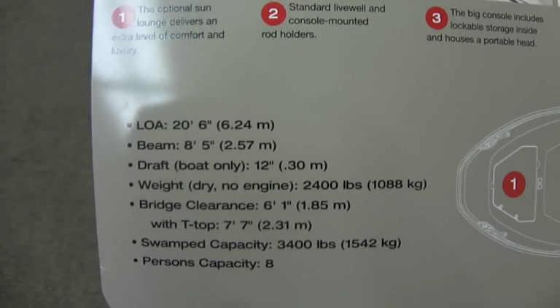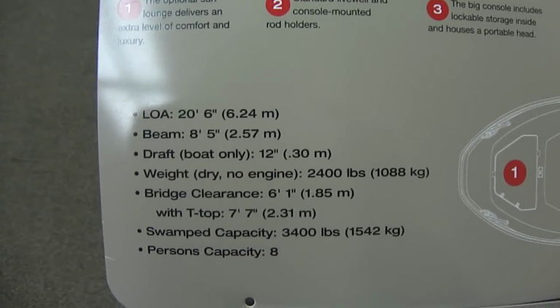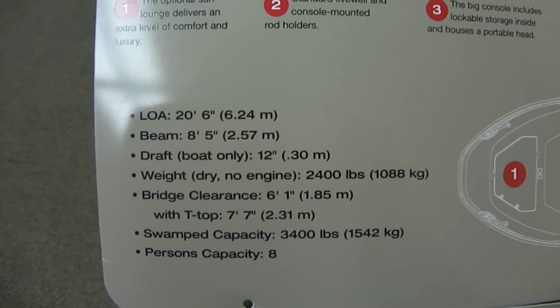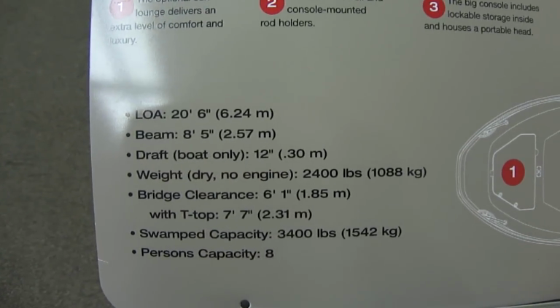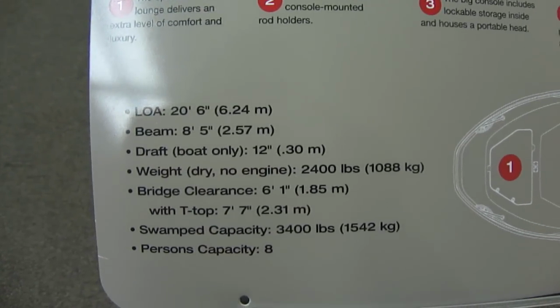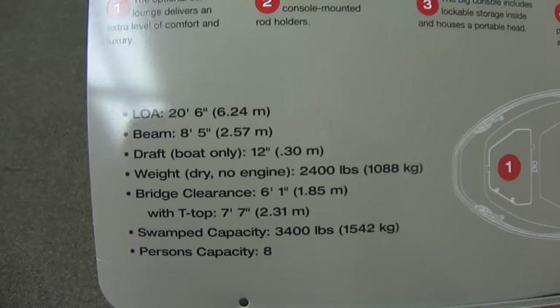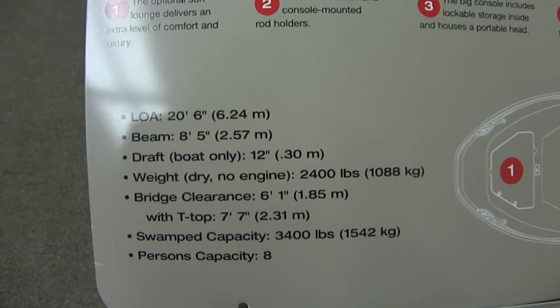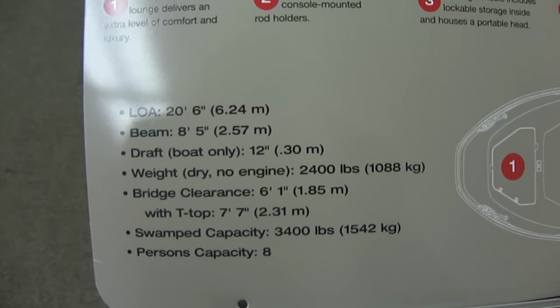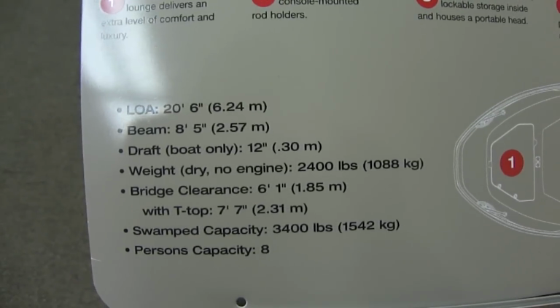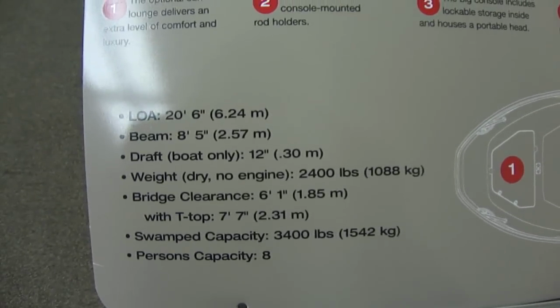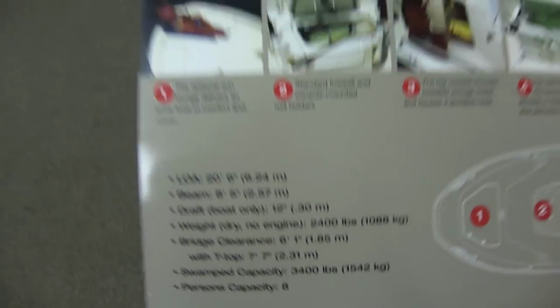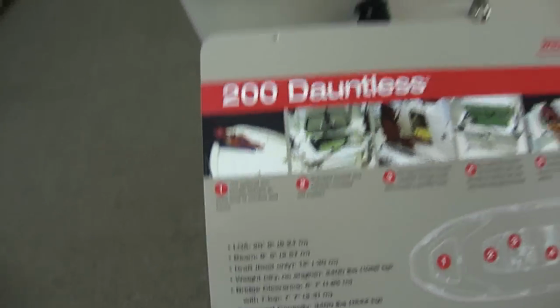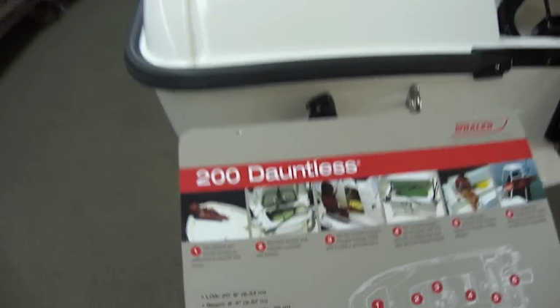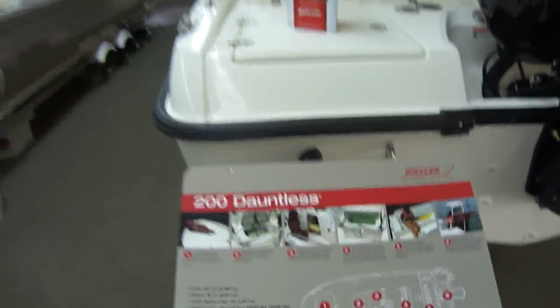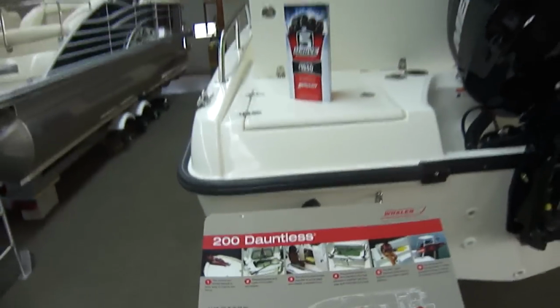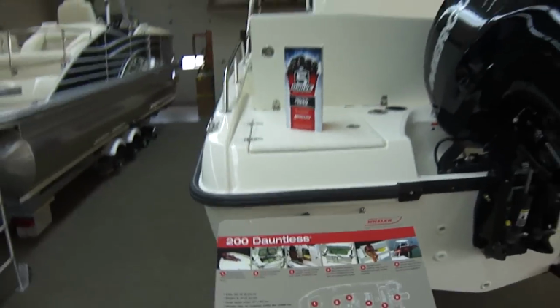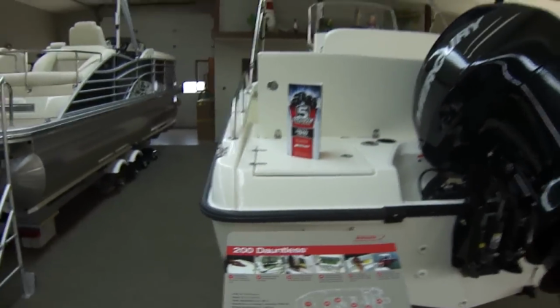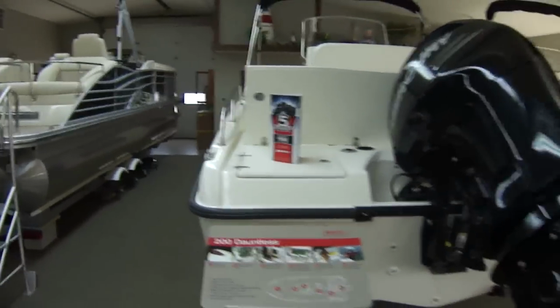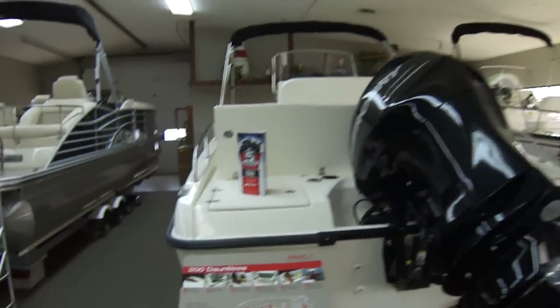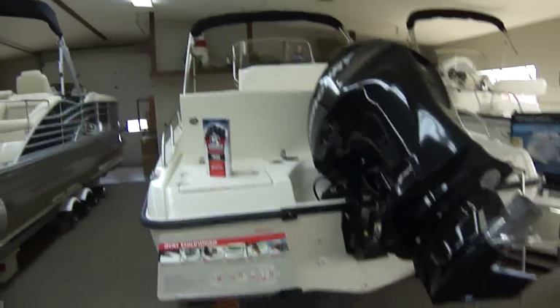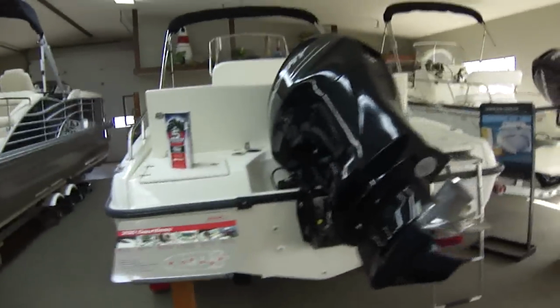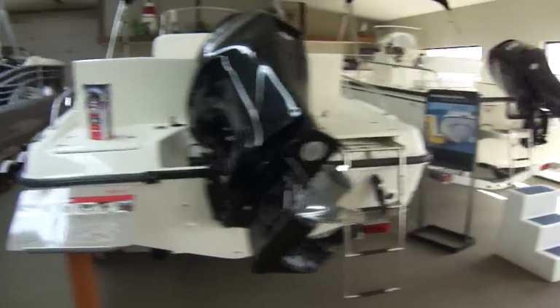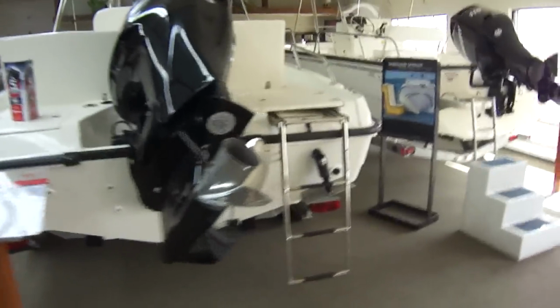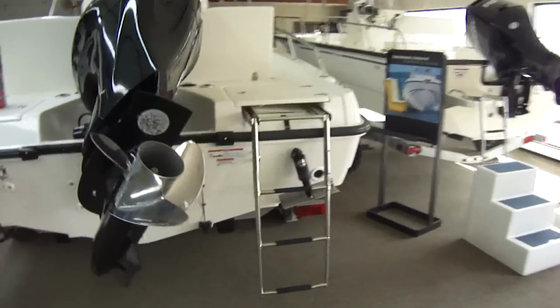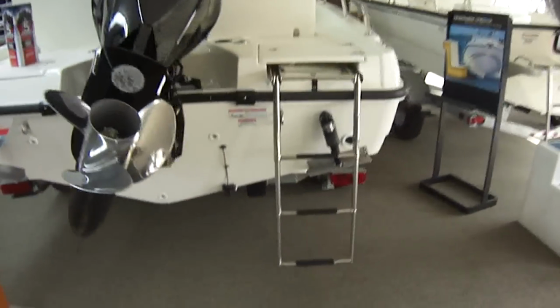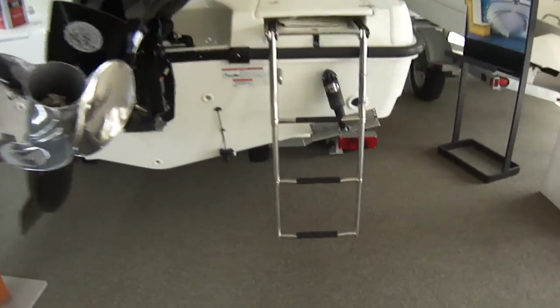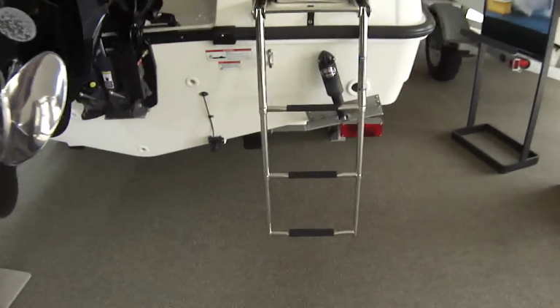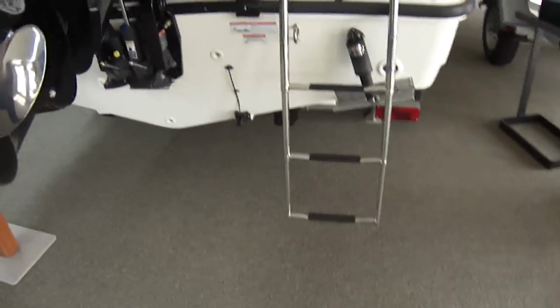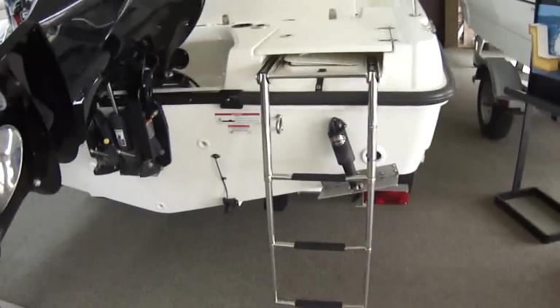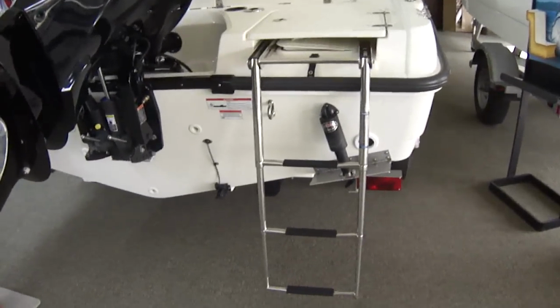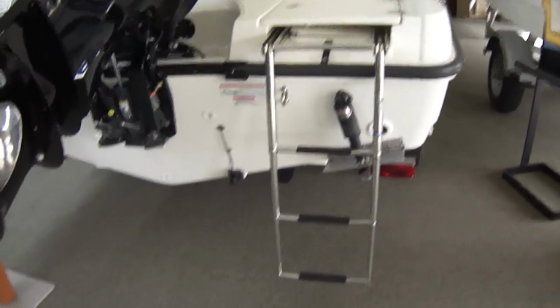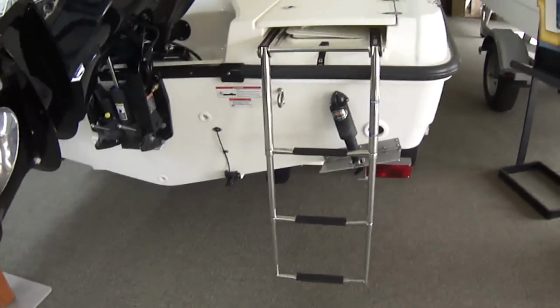There are some of the dimensions on the boat. Notice the swamp capacity on there — Whaler's the only one that does that. Nice deep reach boarding ladder, three steps, very easy to get in and out.